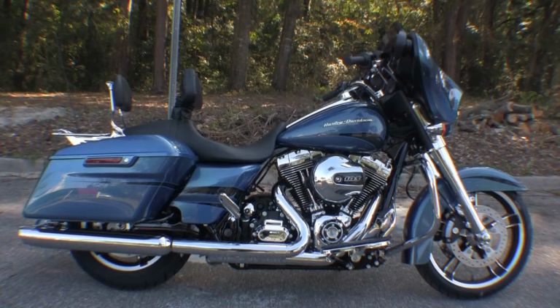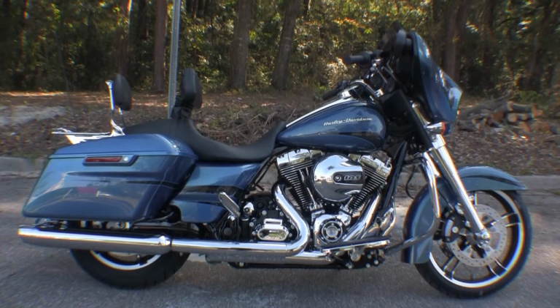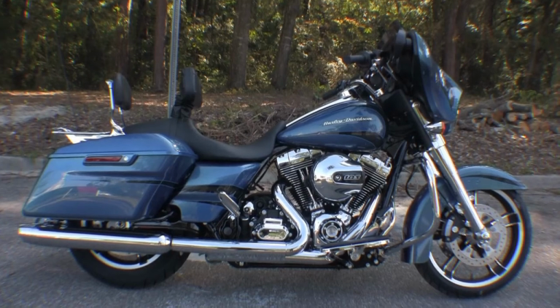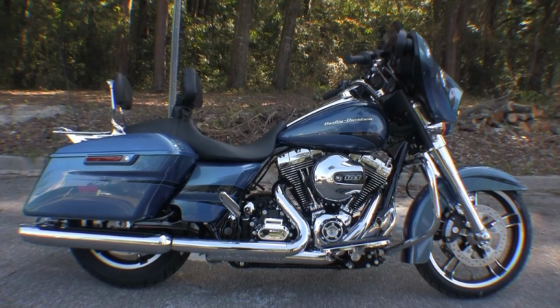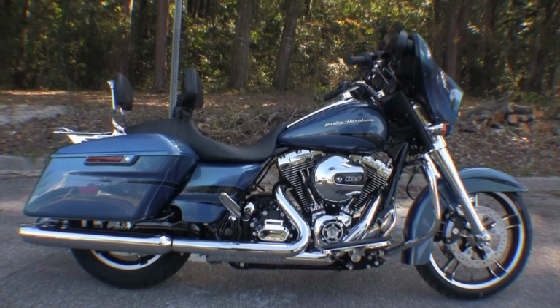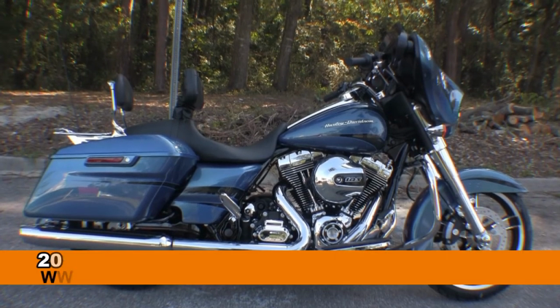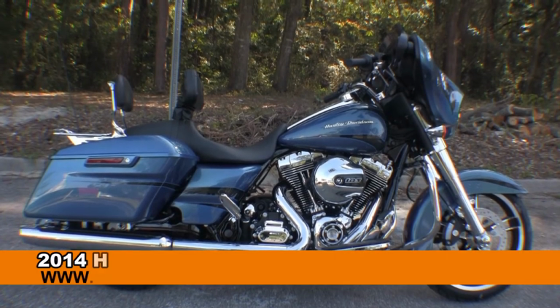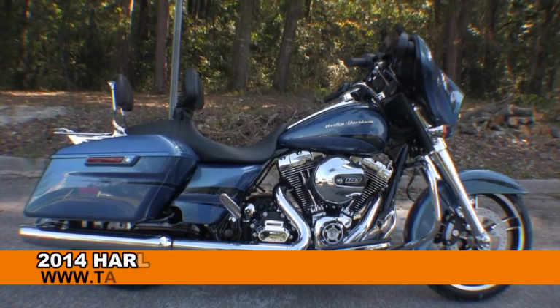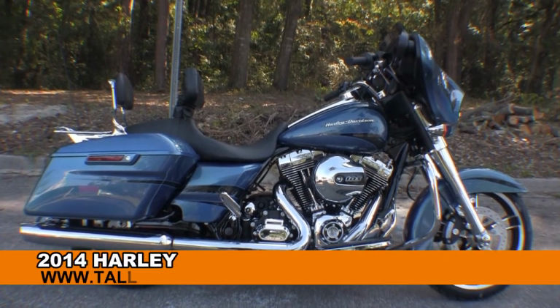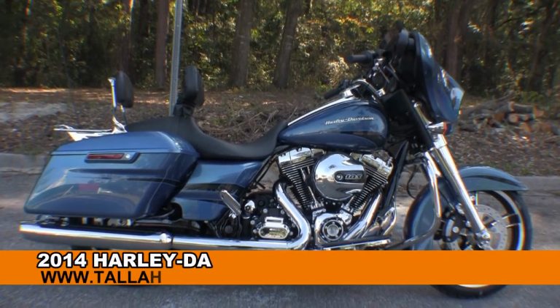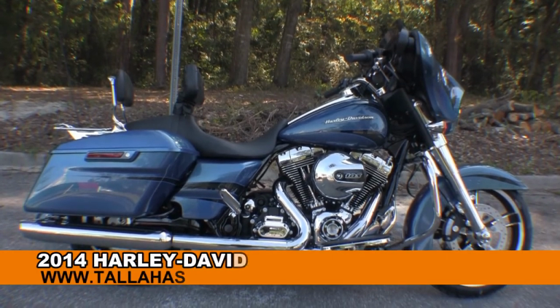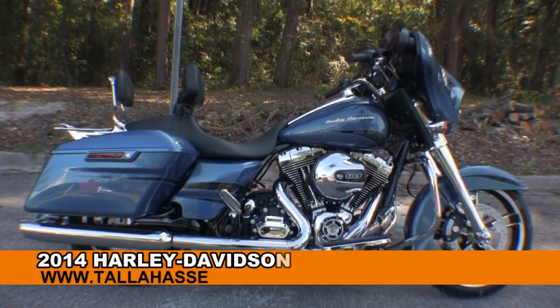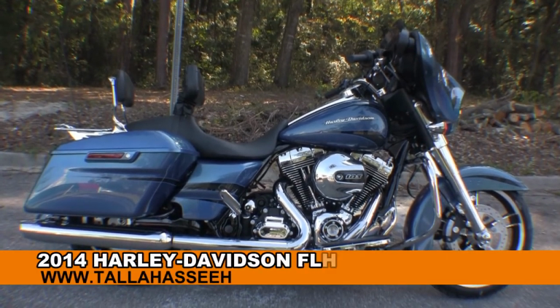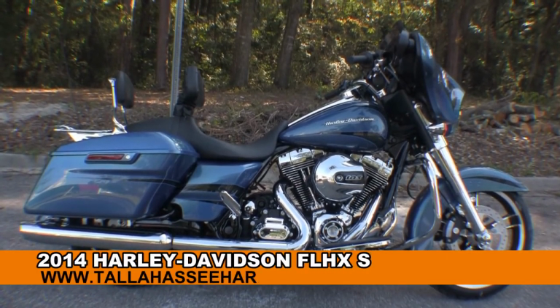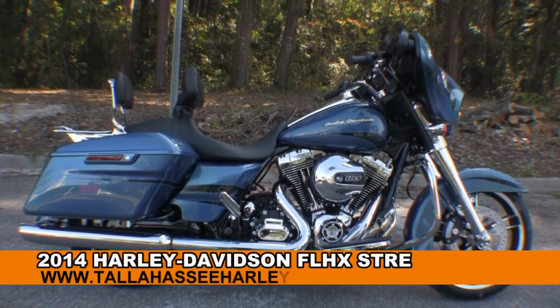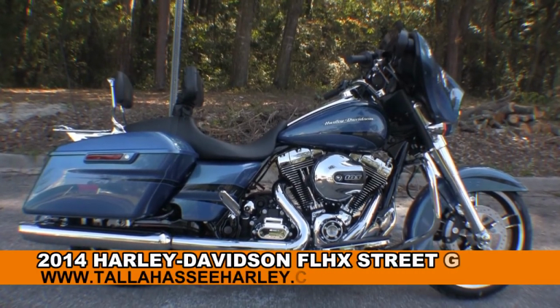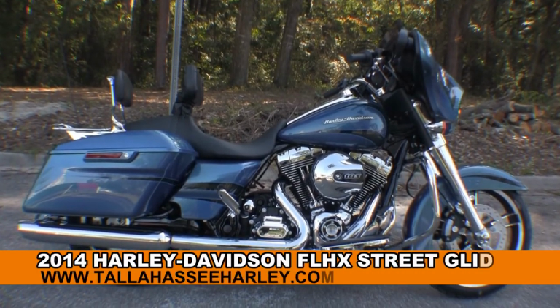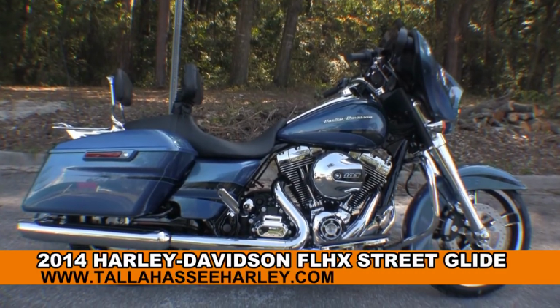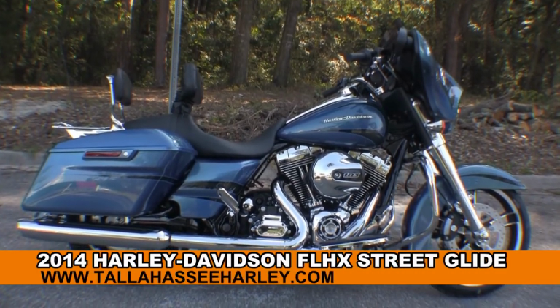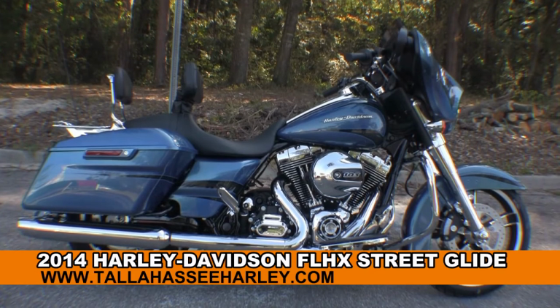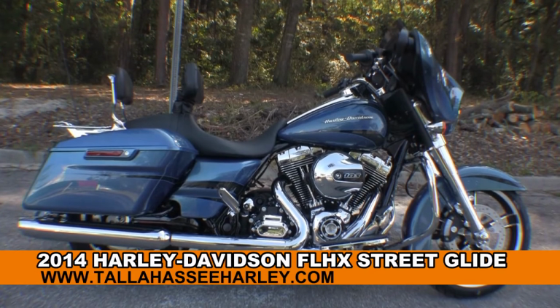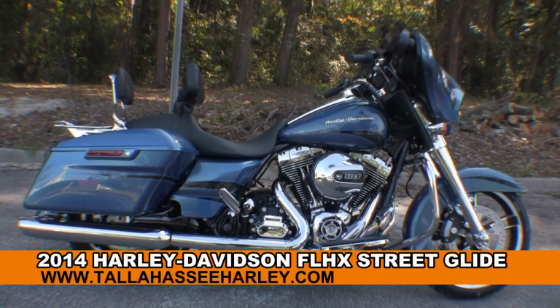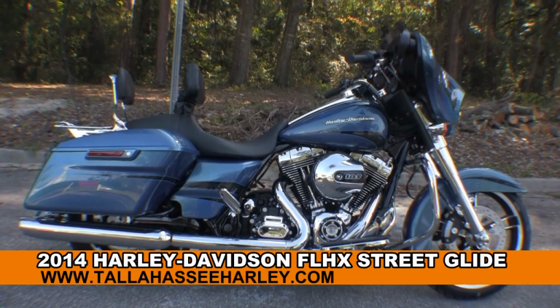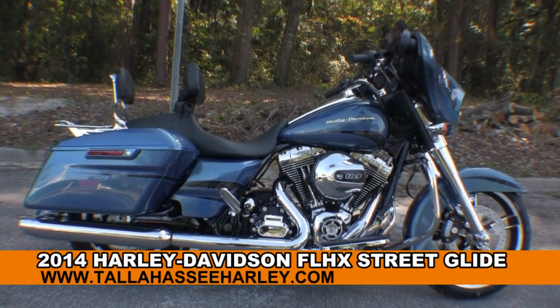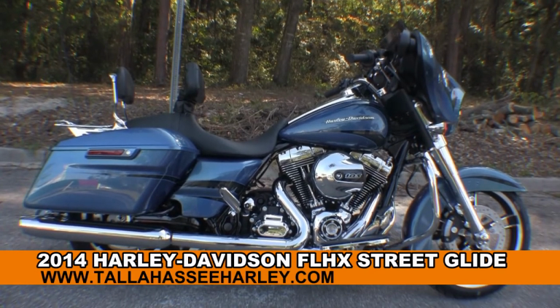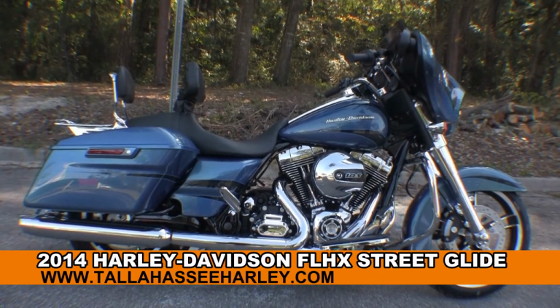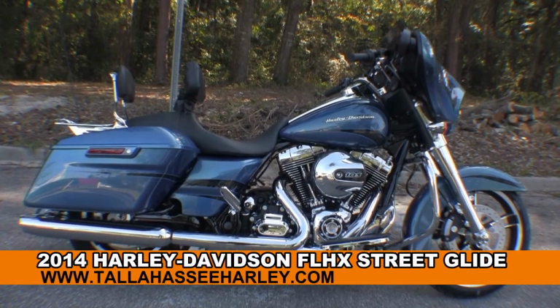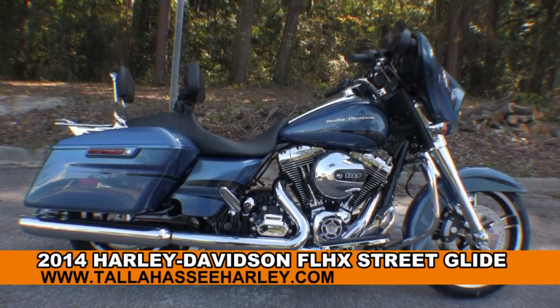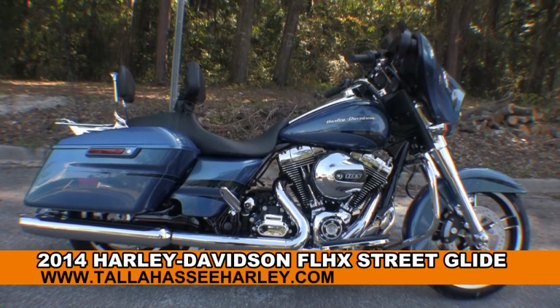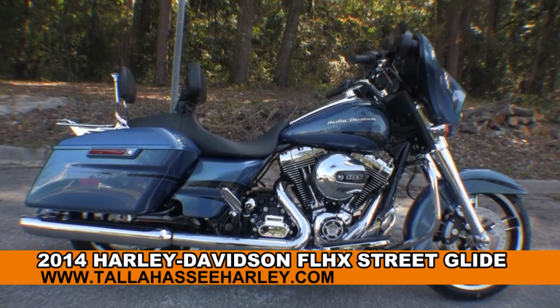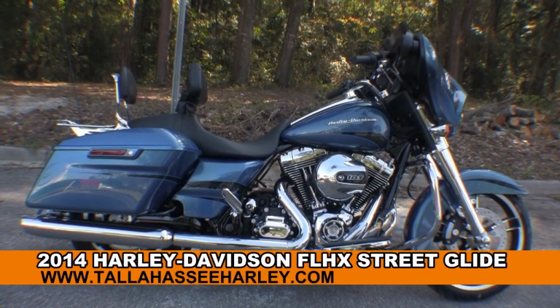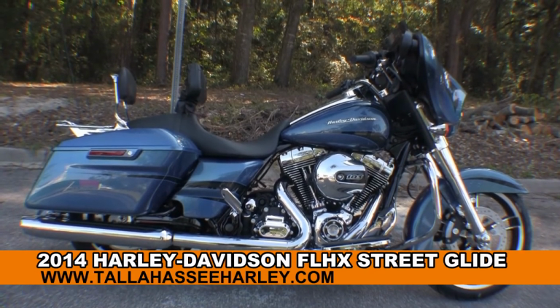Welcome everyone to the world famous Tallahassee Harley-Davidson. Today I've got for you this dynamite brand new 2014 Street Glide.